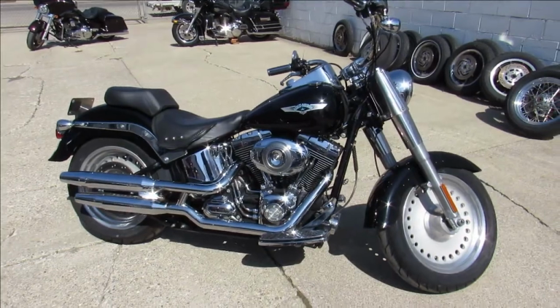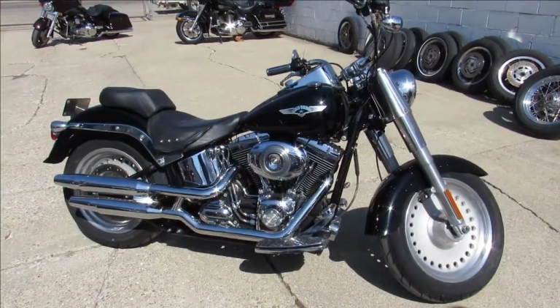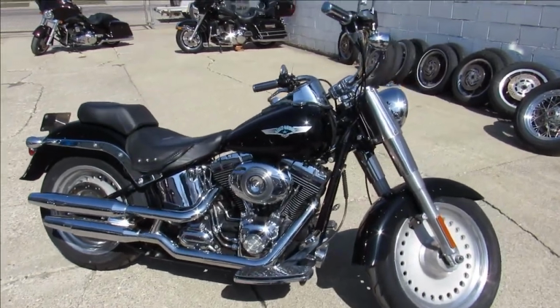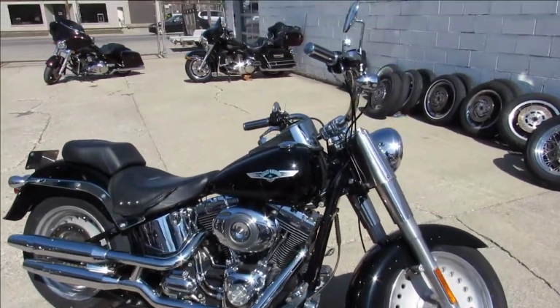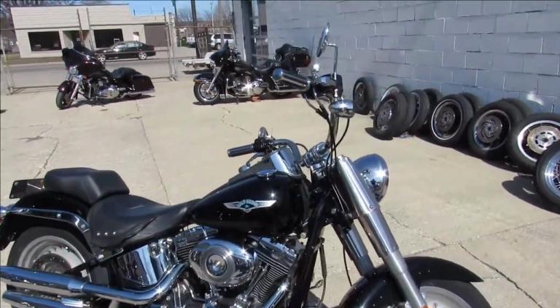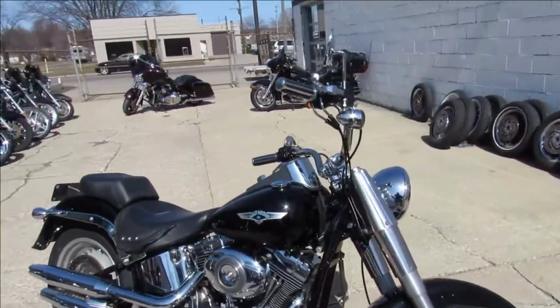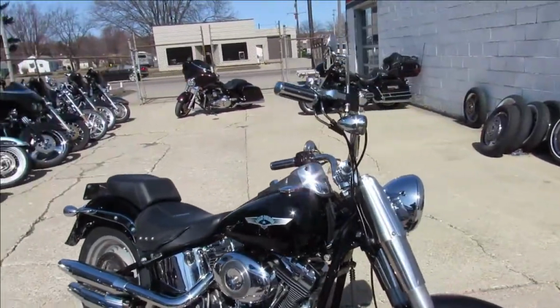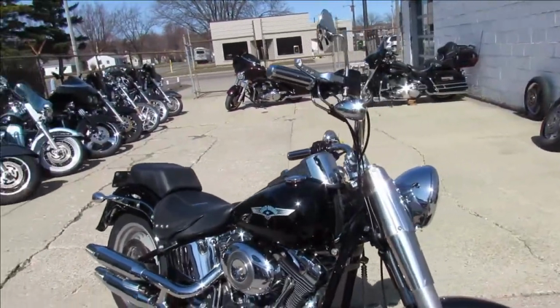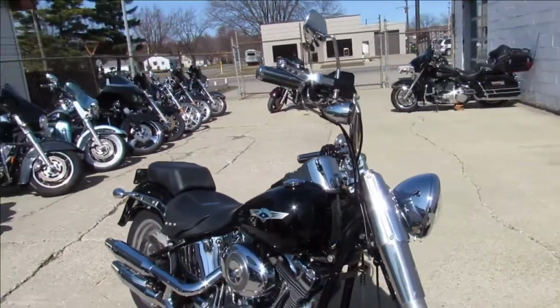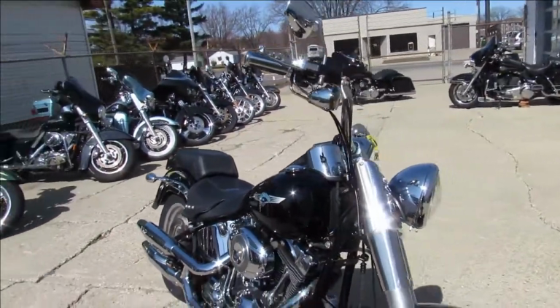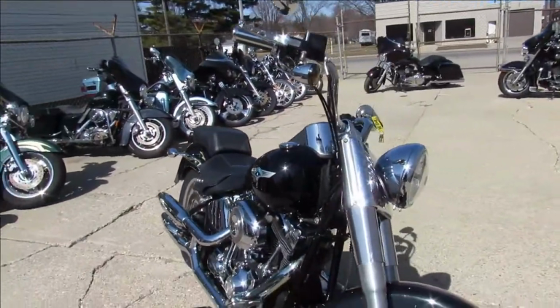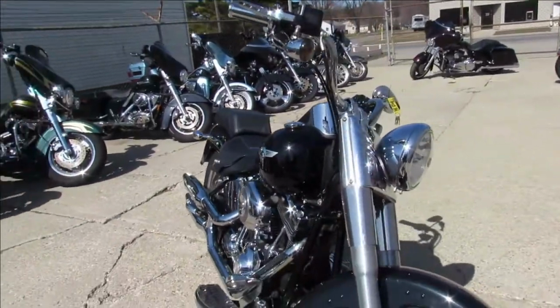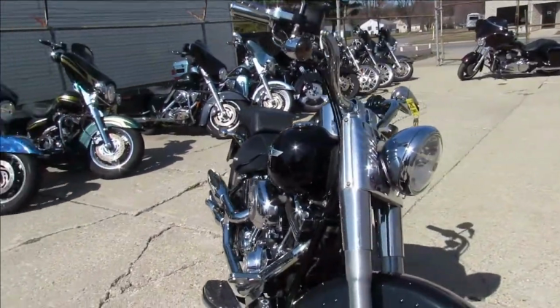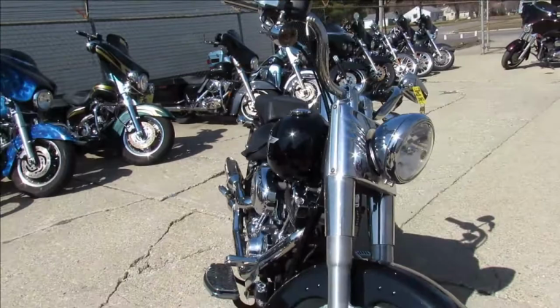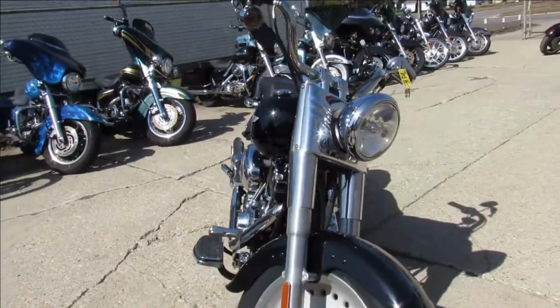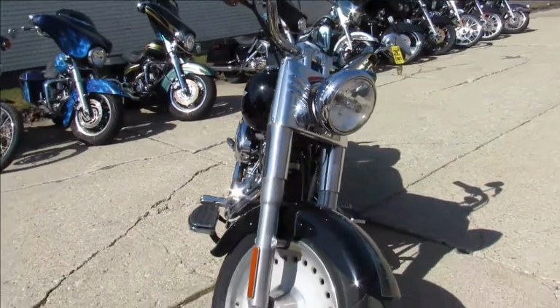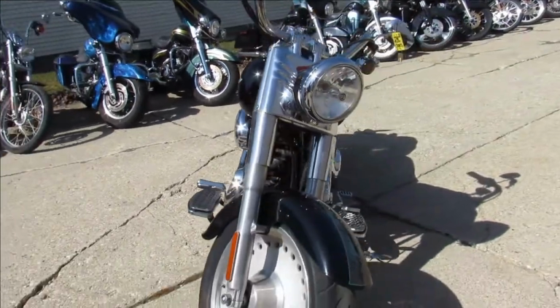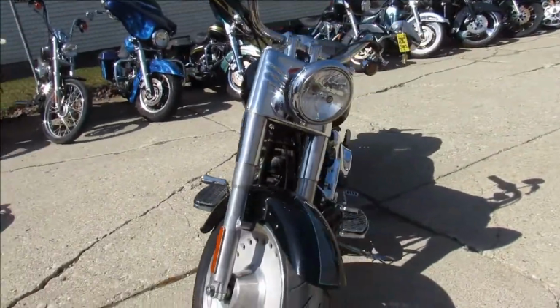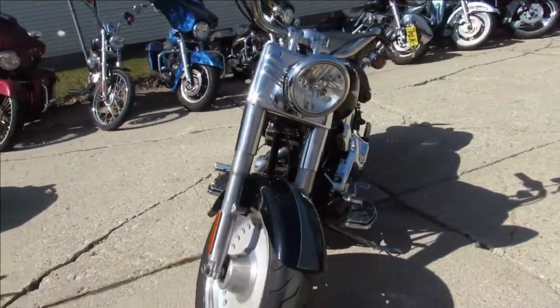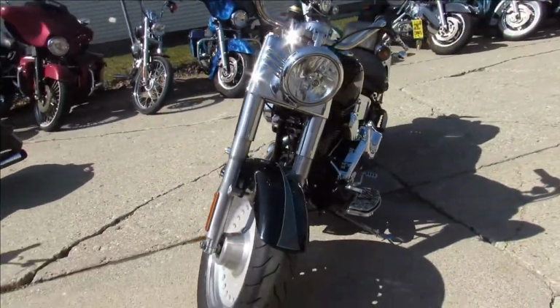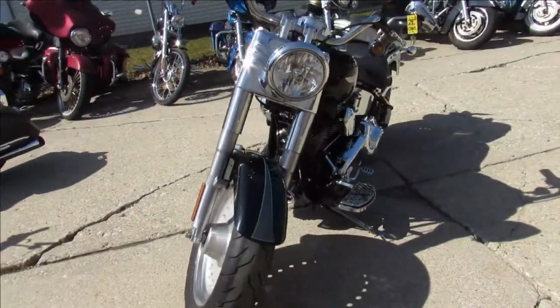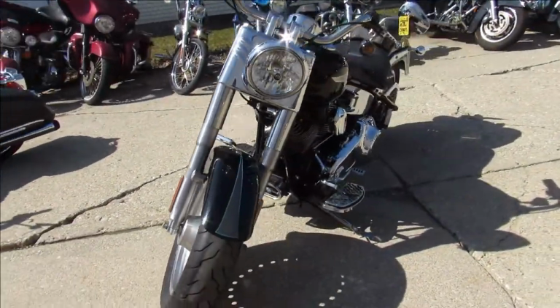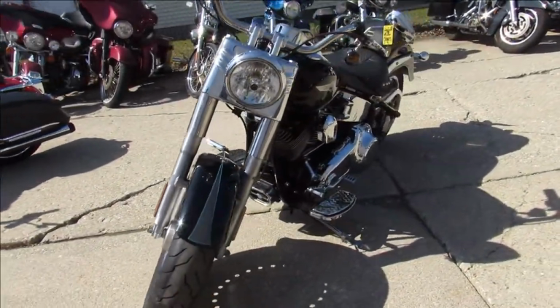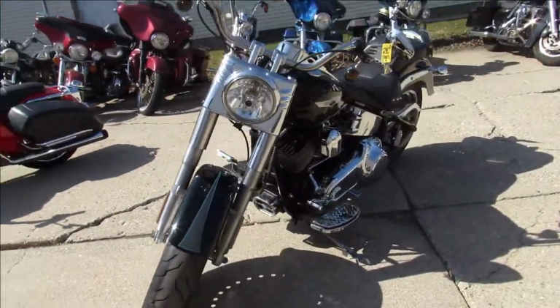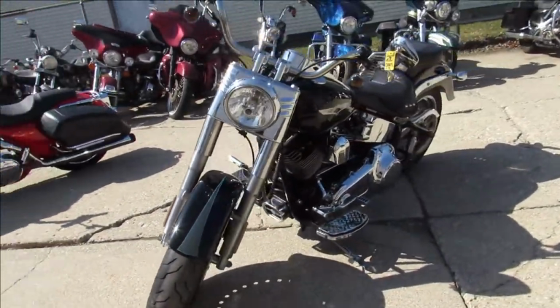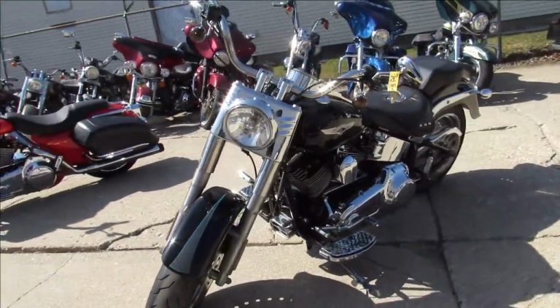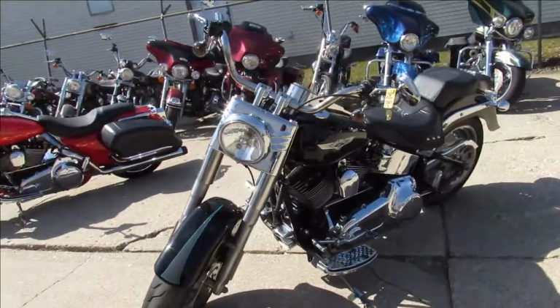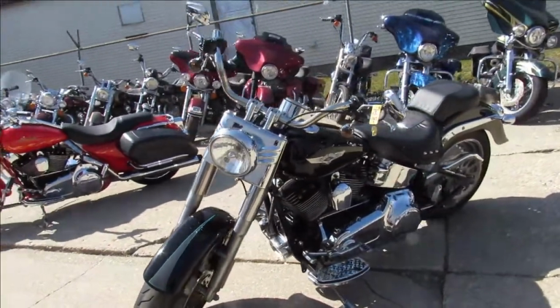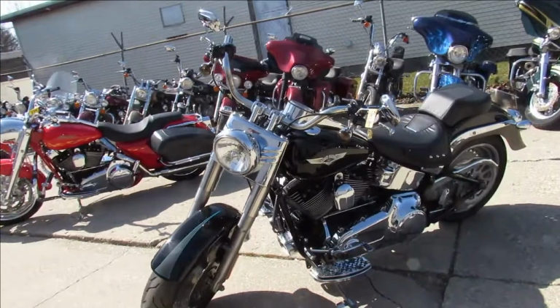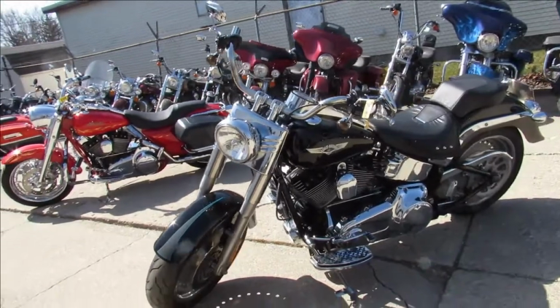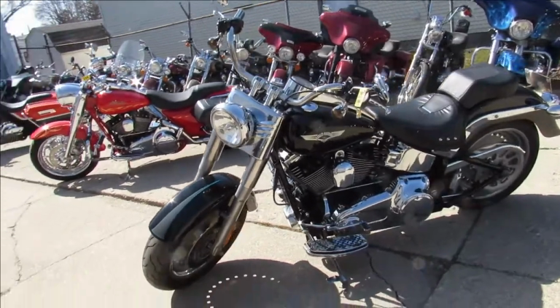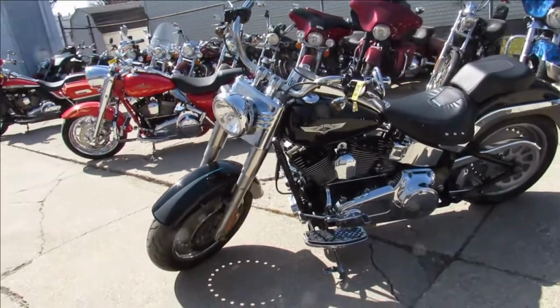Hey guys, ApprovalPowerSports.com here doing some videos on some Harleys we just got in. We've got them all here — Street Glides, Fat Boys, Road Kings. Anybody looking for a used Harley, give us a call. We've got them.